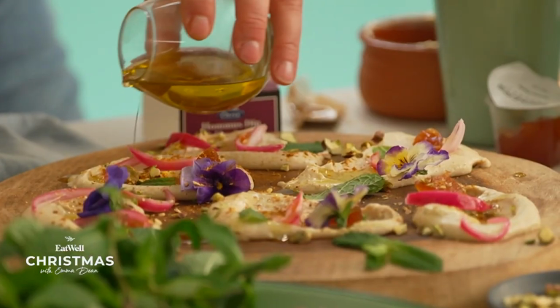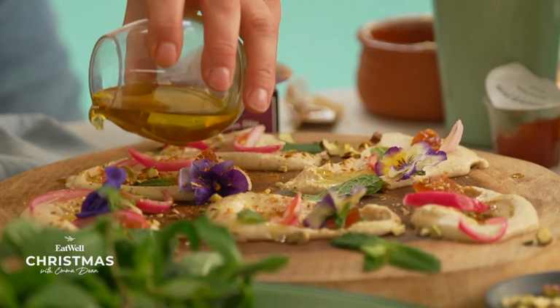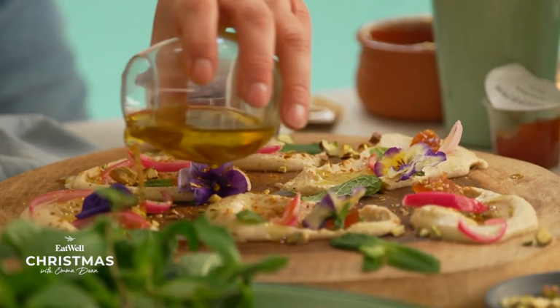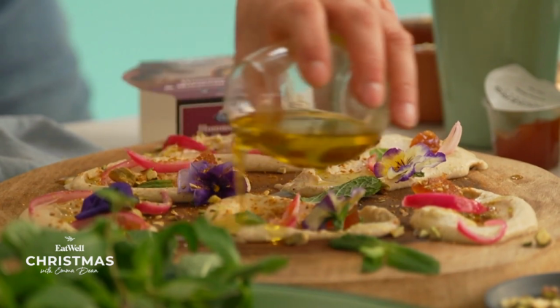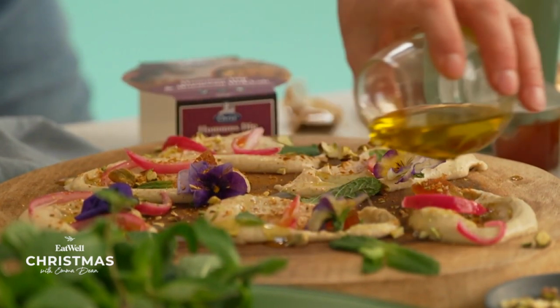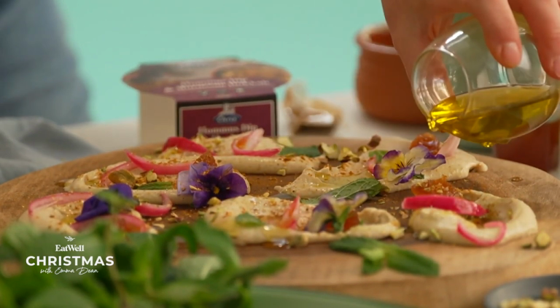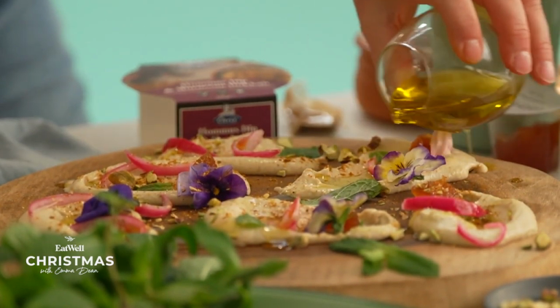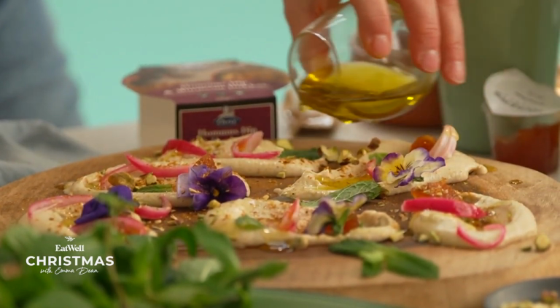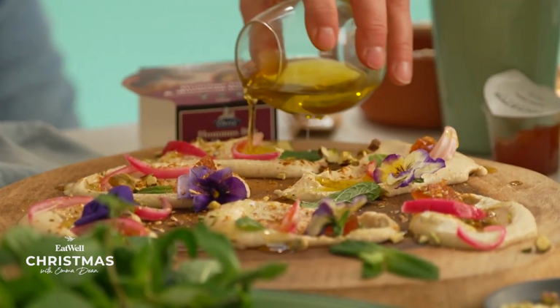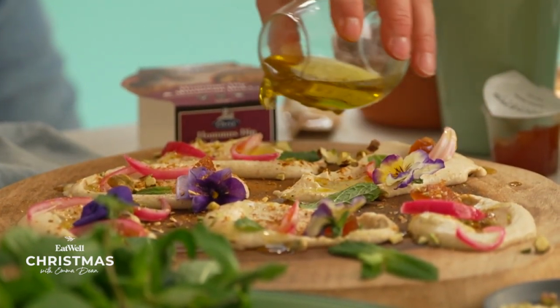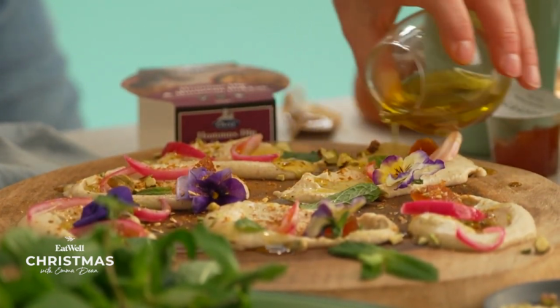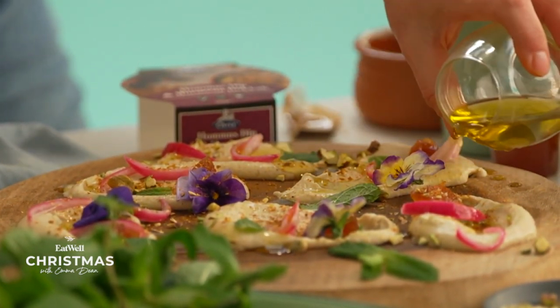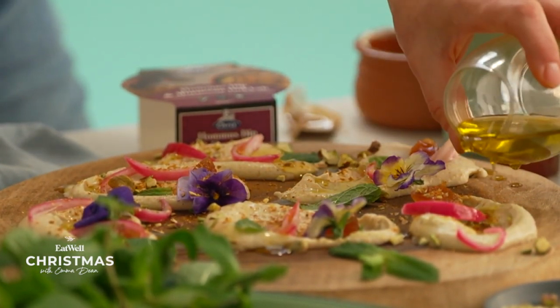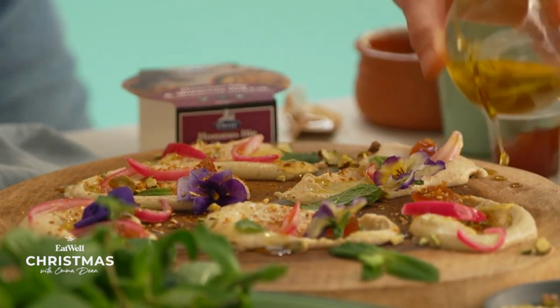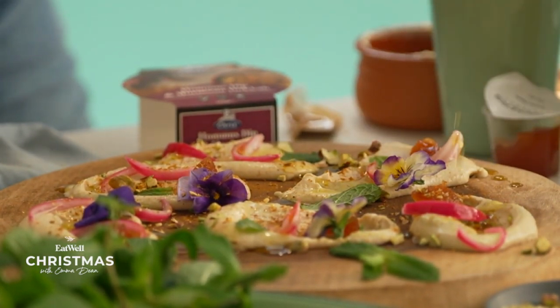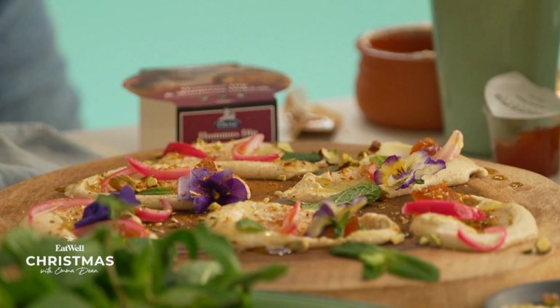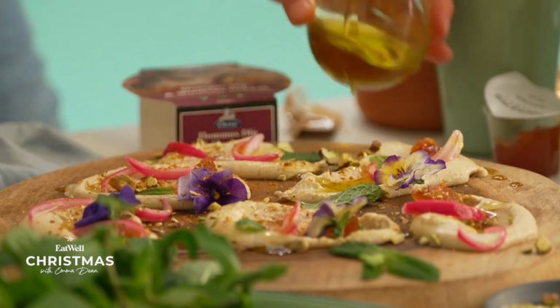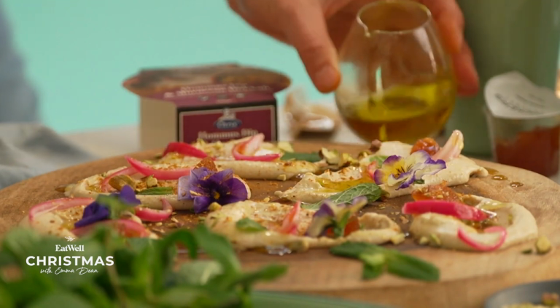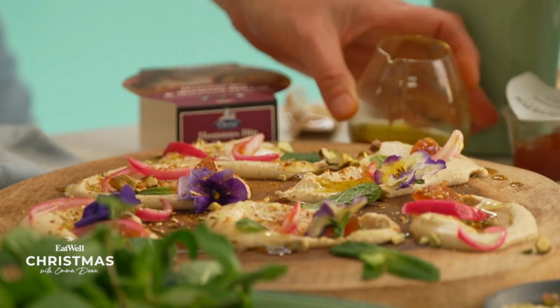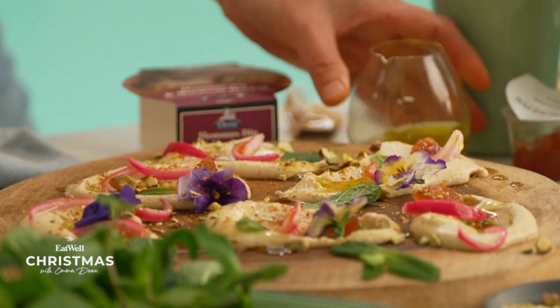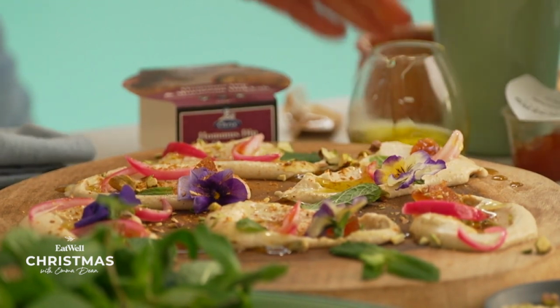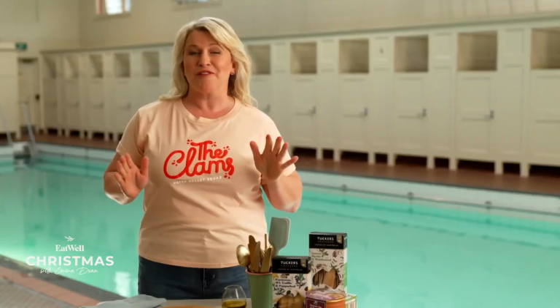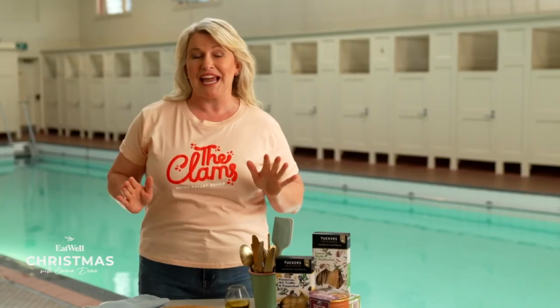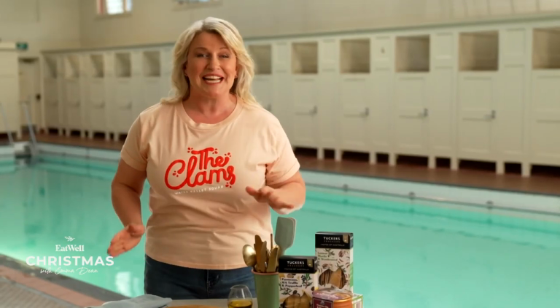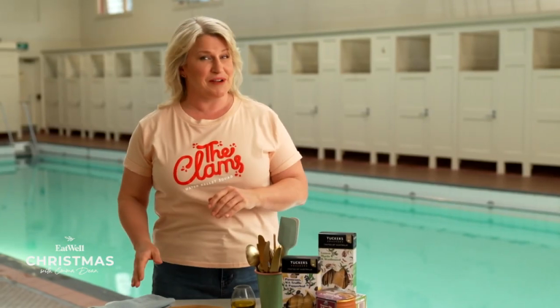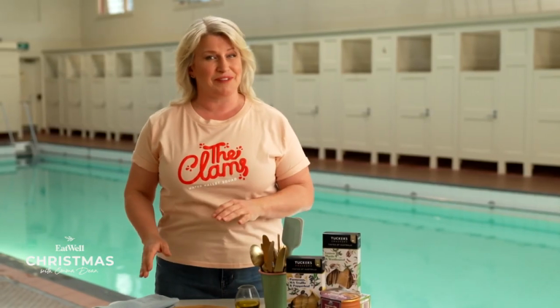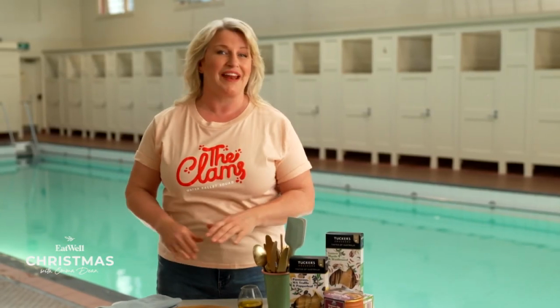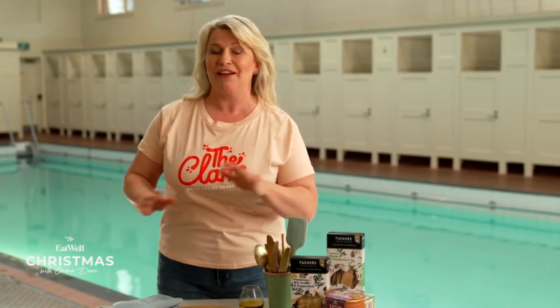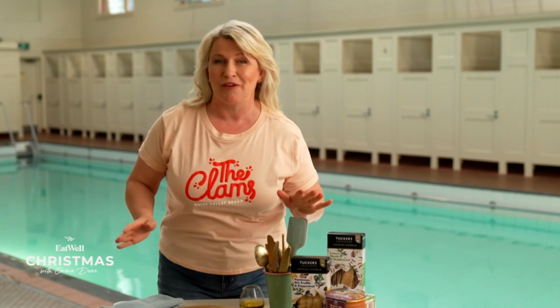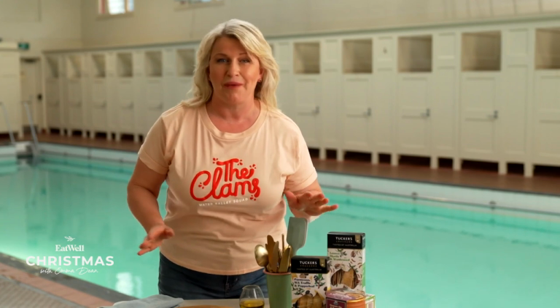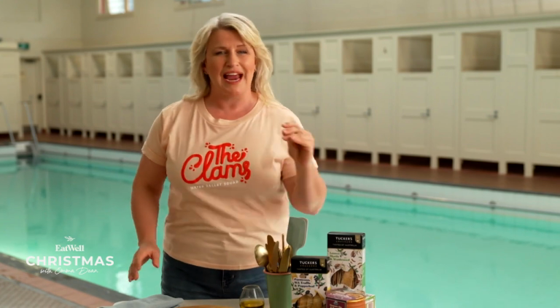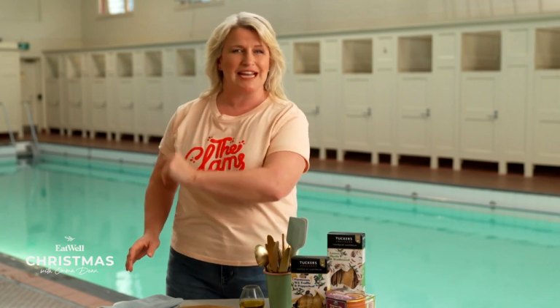But before I hit the road, I need to thank the clams for opening our show with a splendid performance. So here's my ultimate dip board — a really easy and impressive platter that anyone can whip up in a snap.